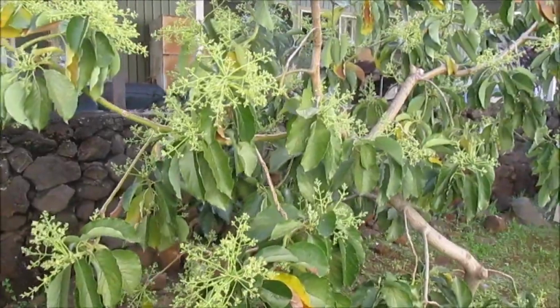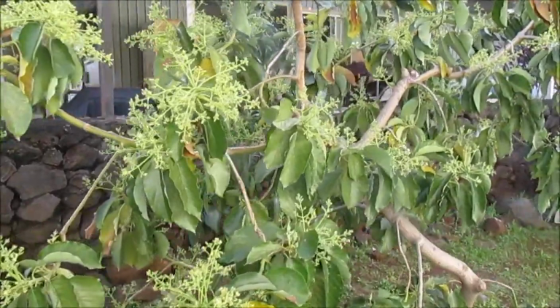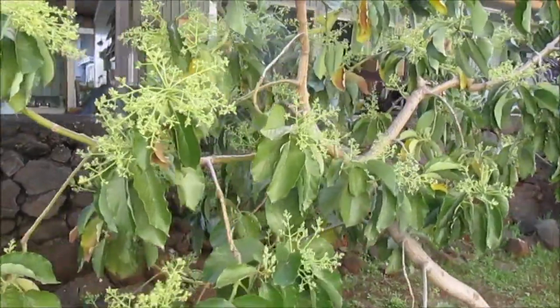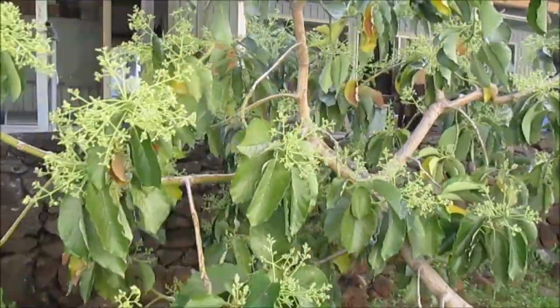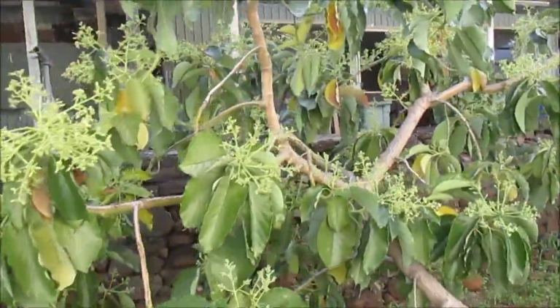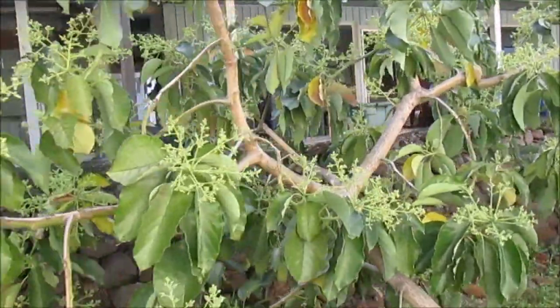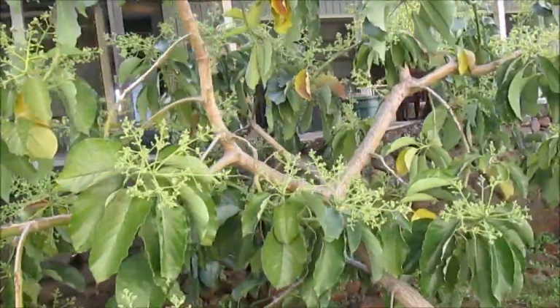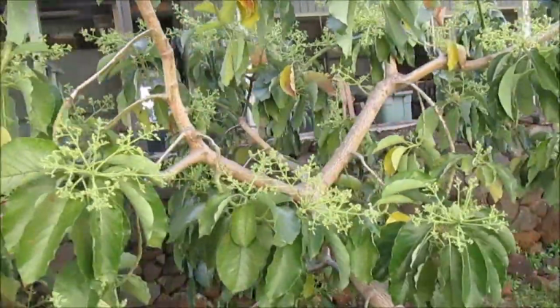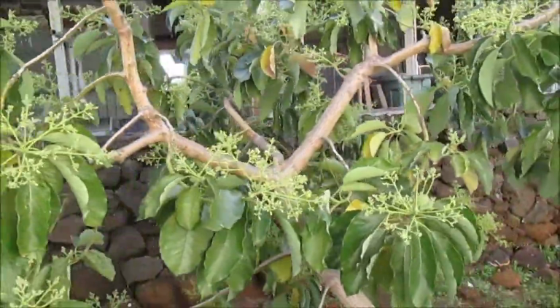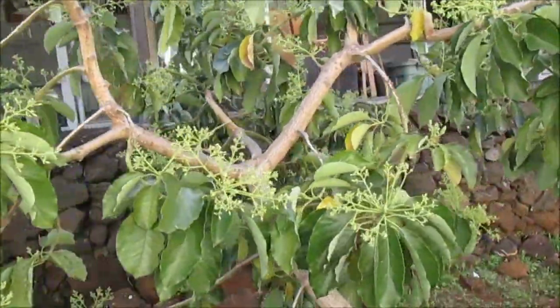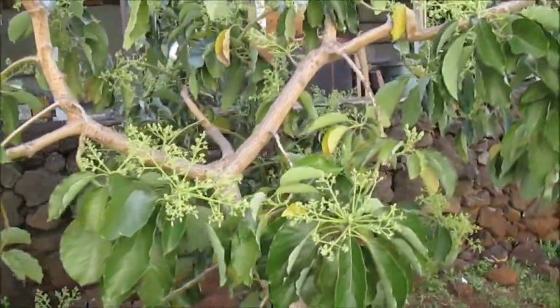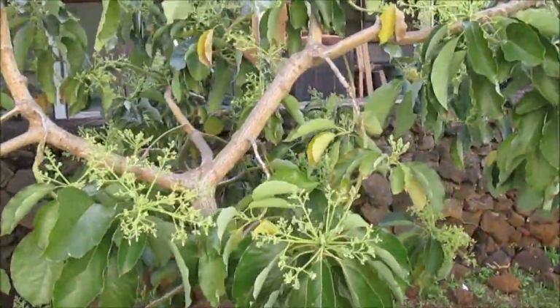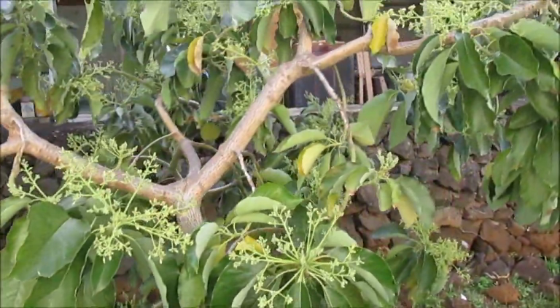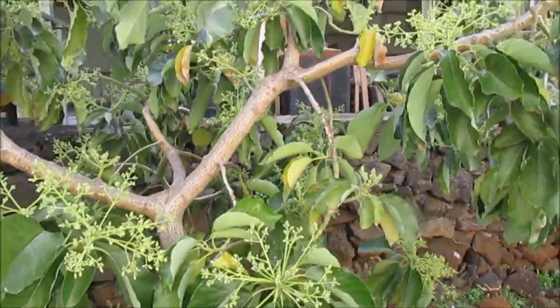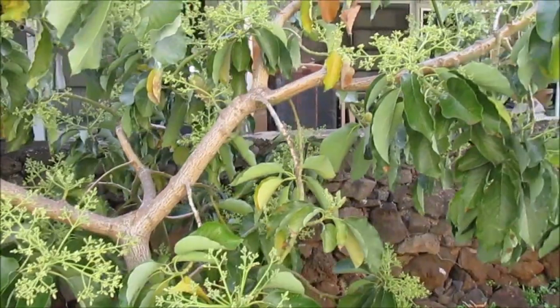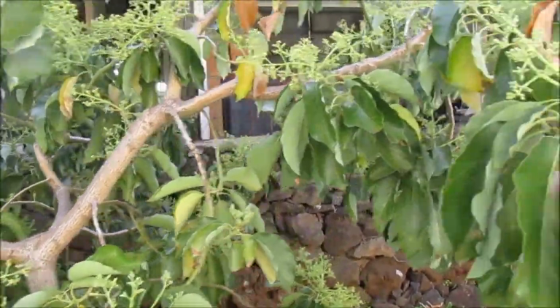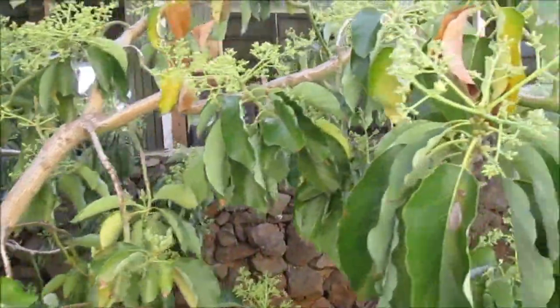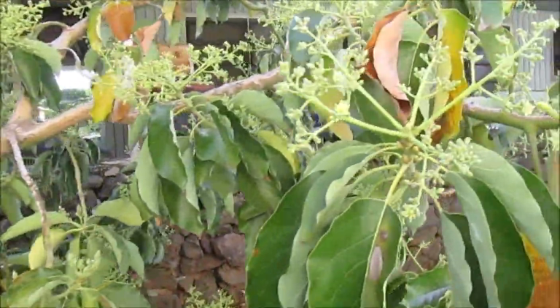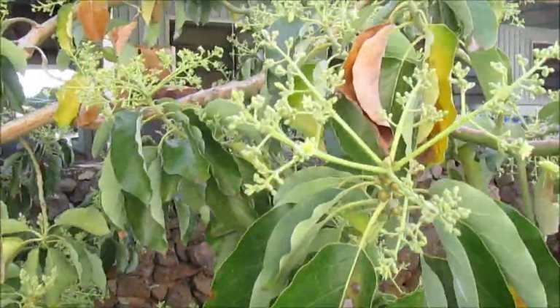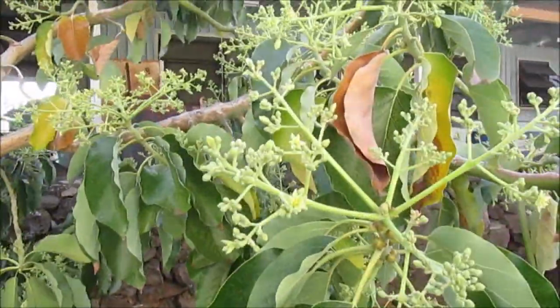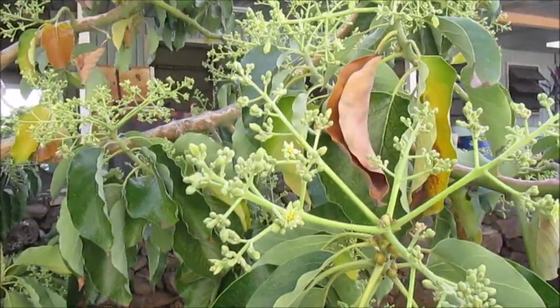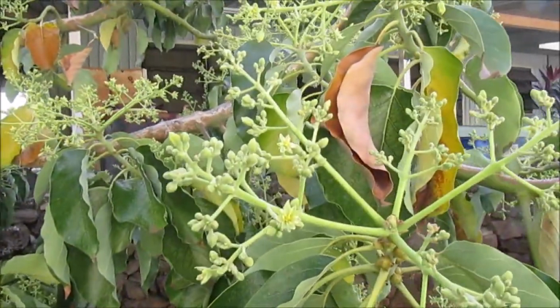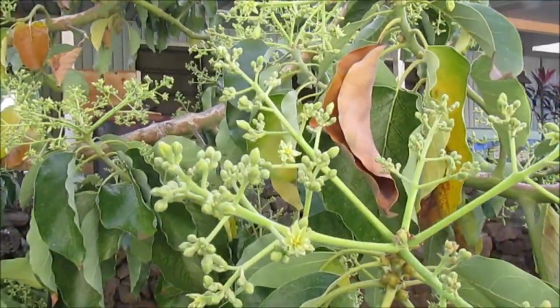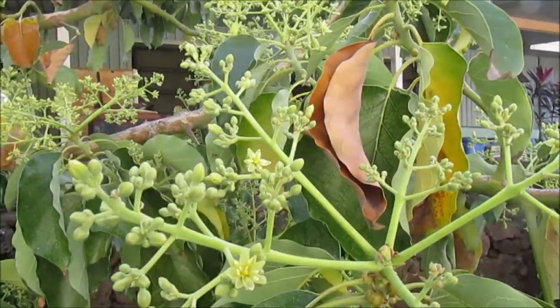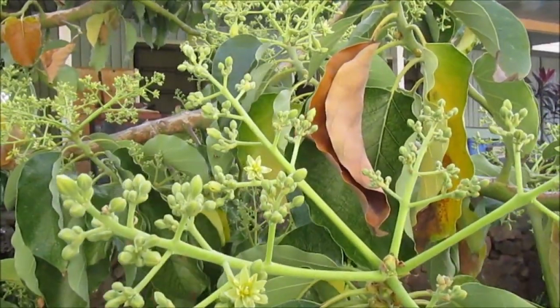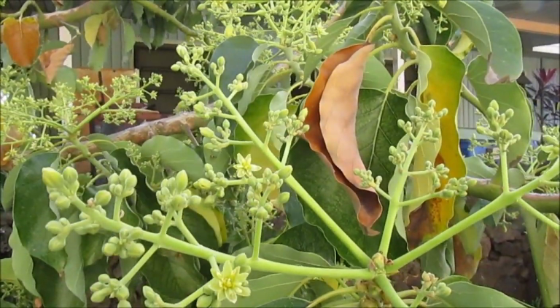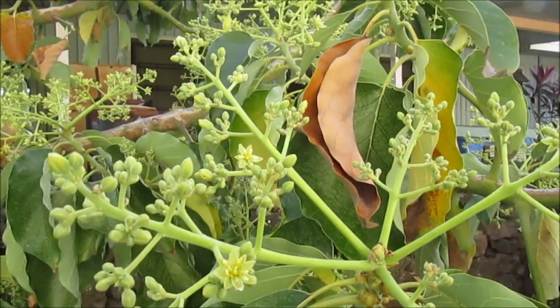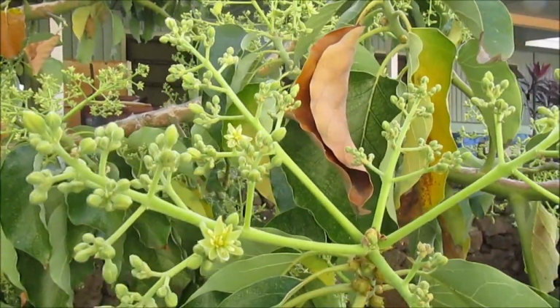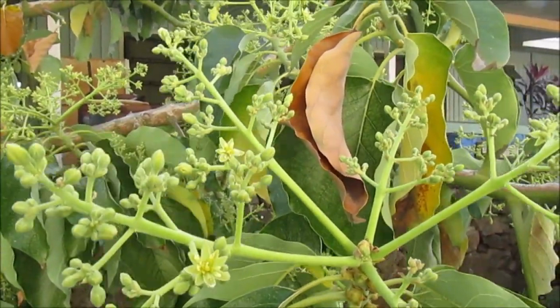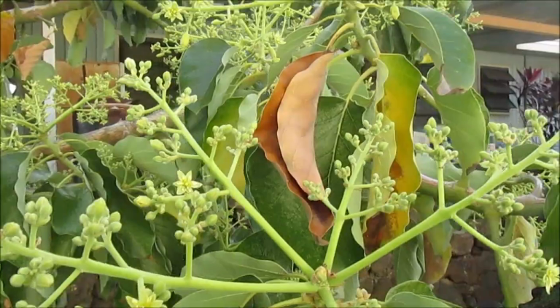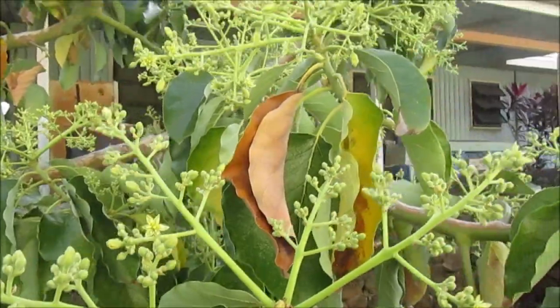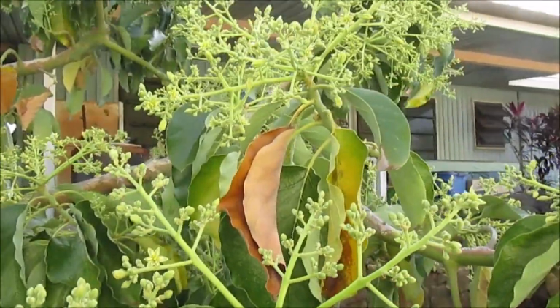Hi everyone, it's February and my avocado tree is in bloom. This tree's strain, Nishikawa, has type B flowers which have their female phase in the afternoon.